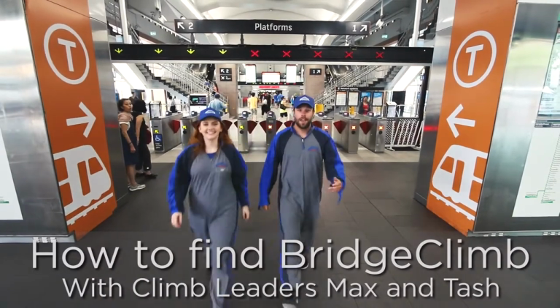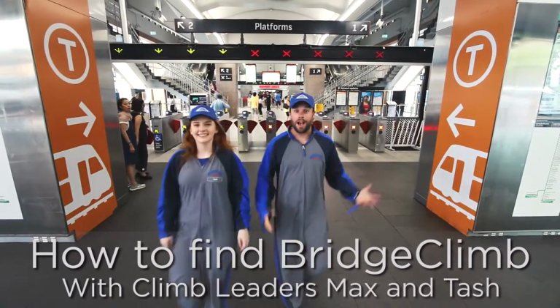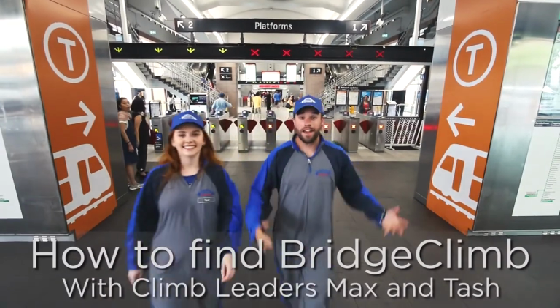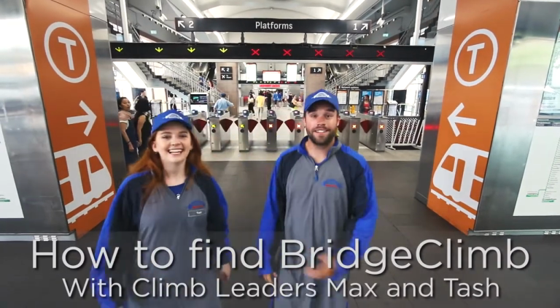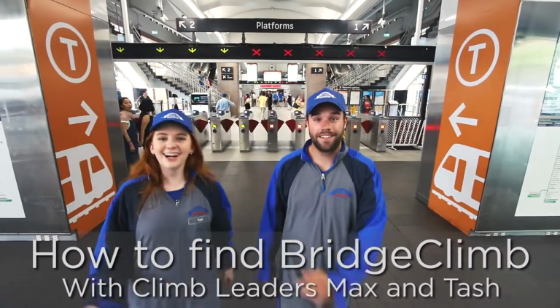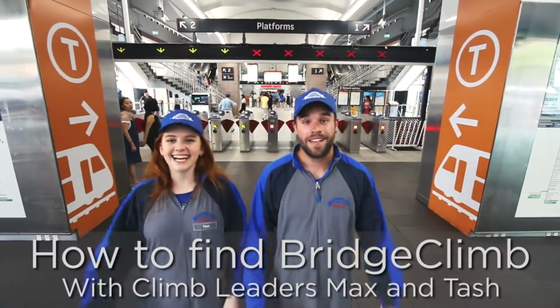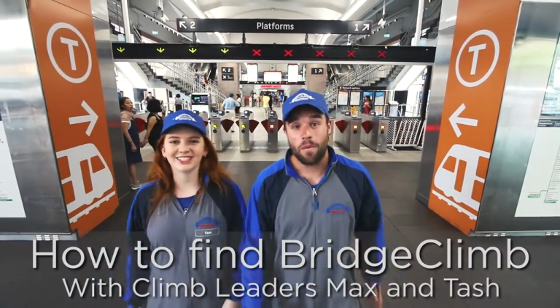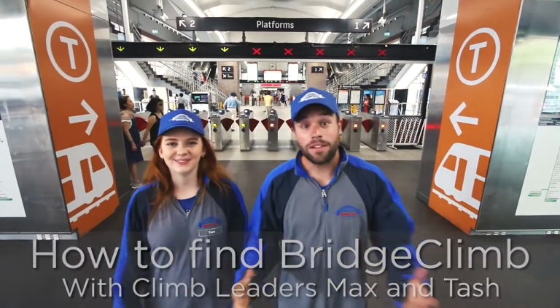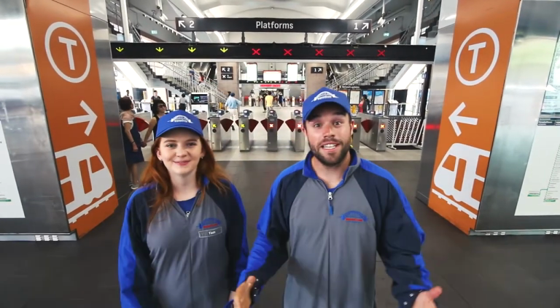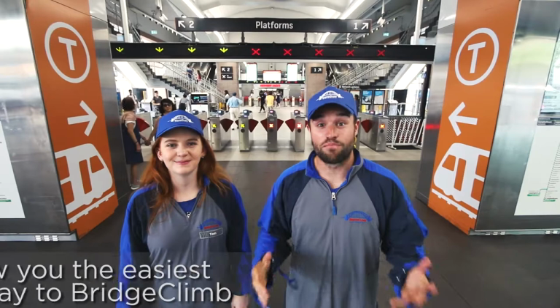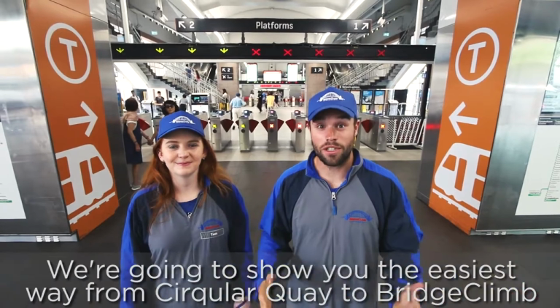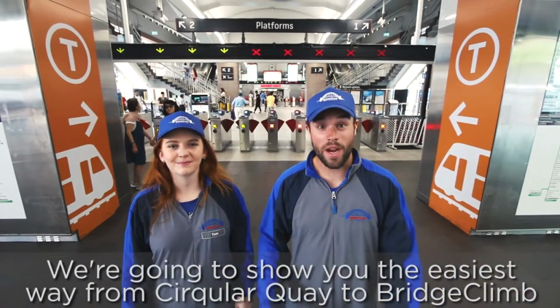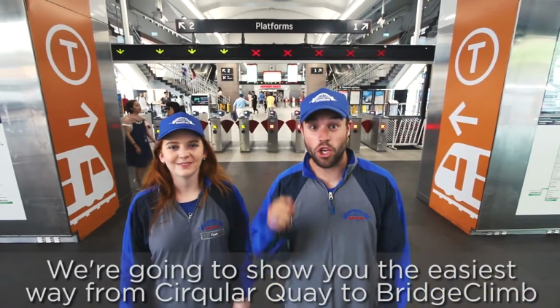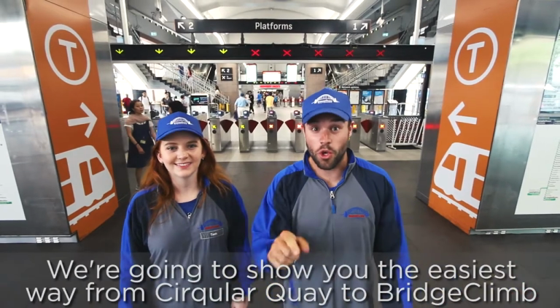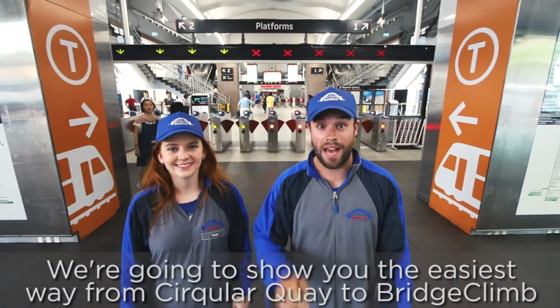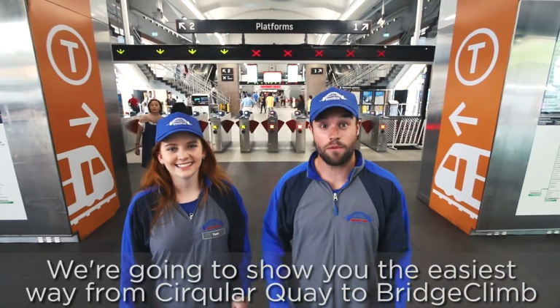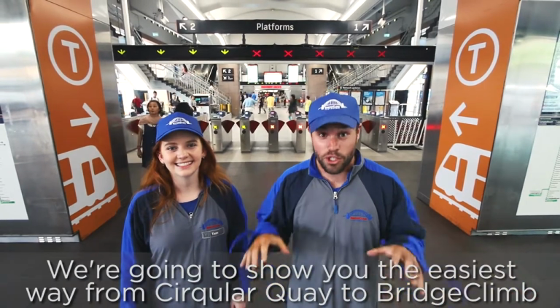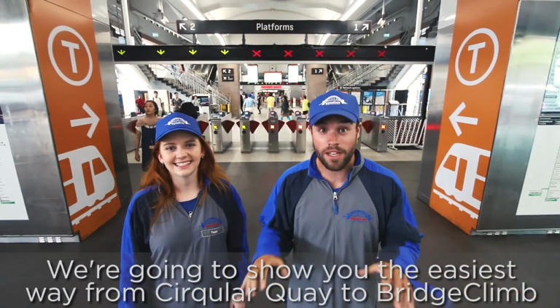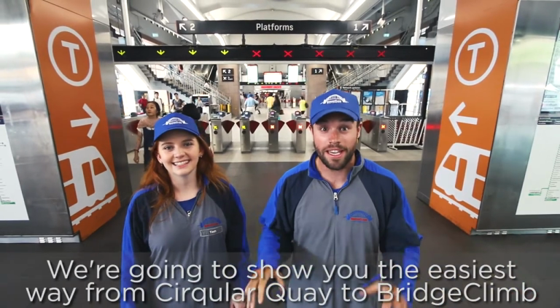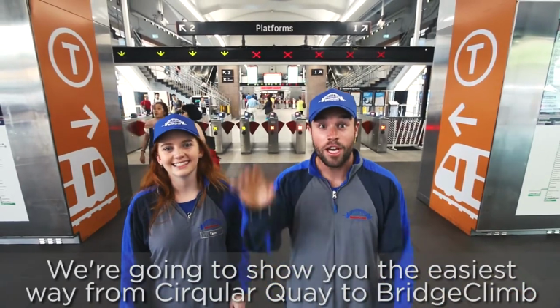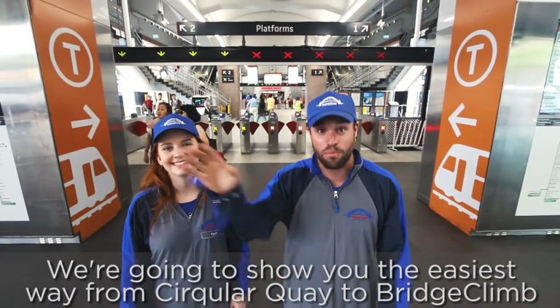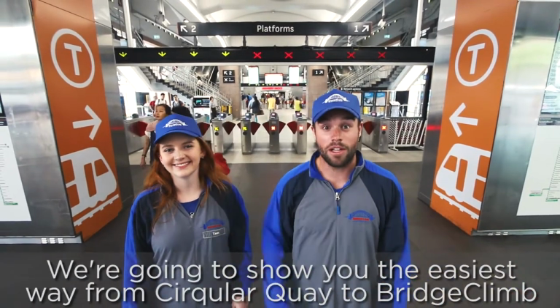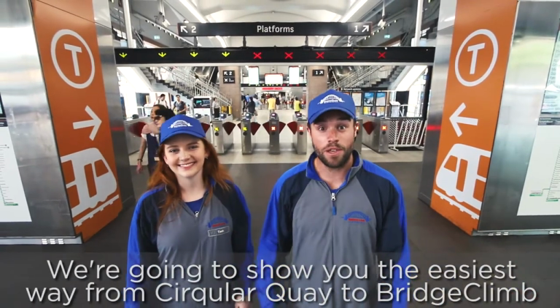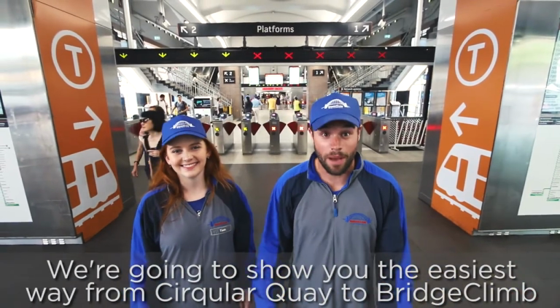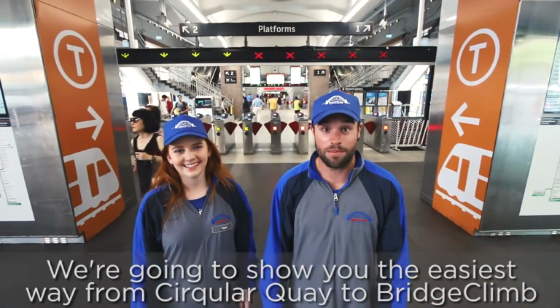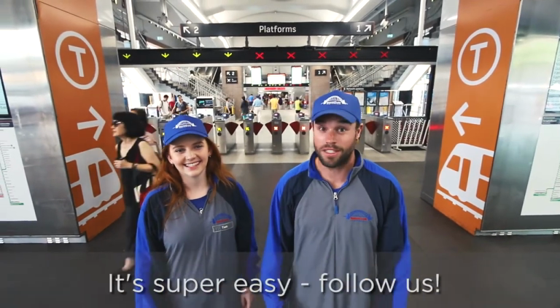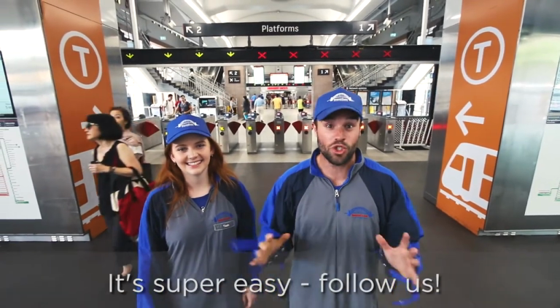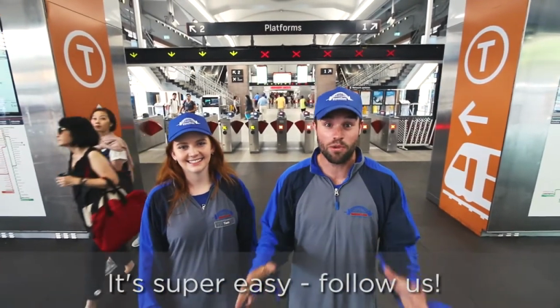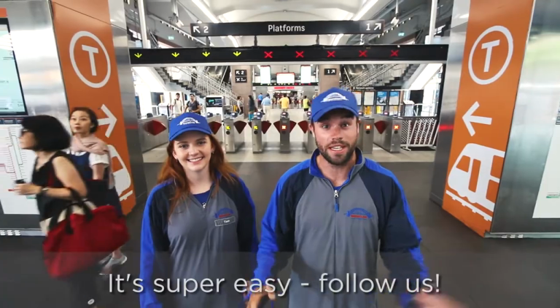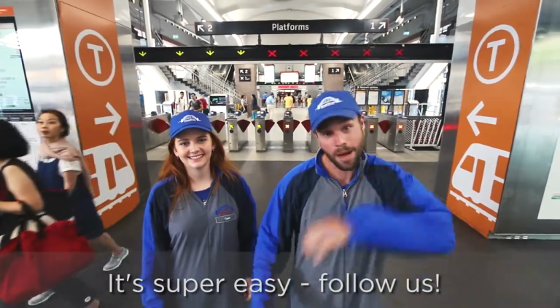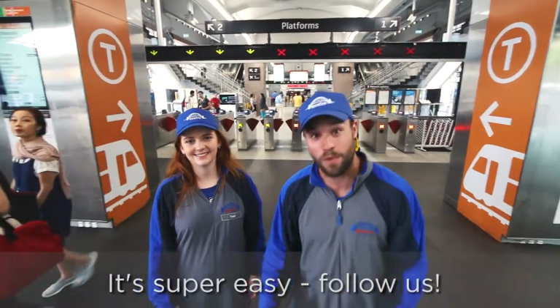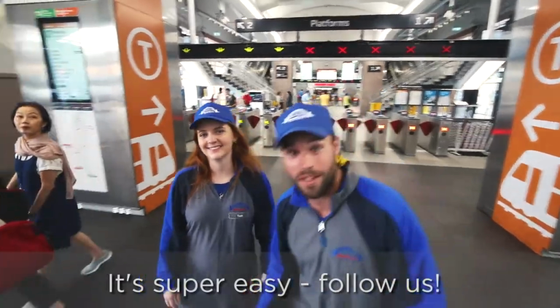Hey, I'm Max and I'm Tash and we're Climb Leaders at BridgeClimb. We're going to show you how to get from Circular Quay to BridgeClimb for your climbing experience. It's super easy. Come, follow us.